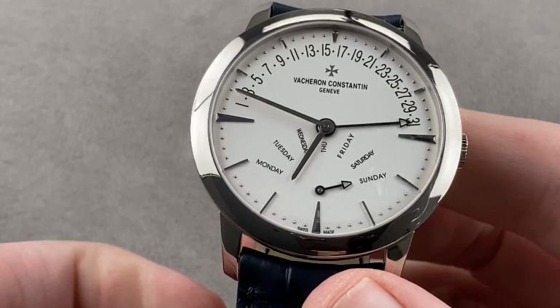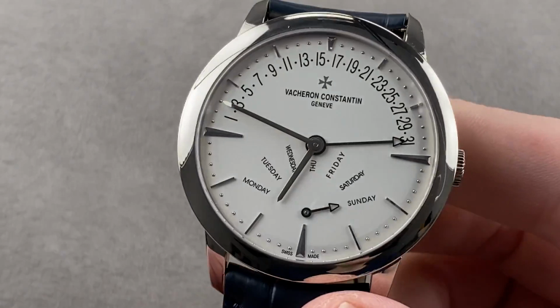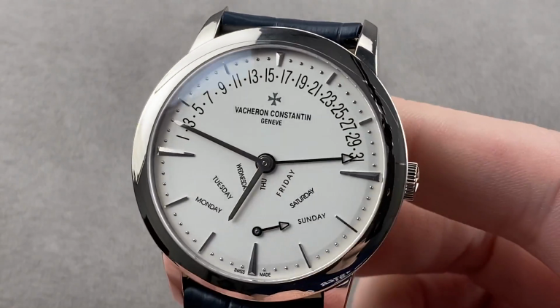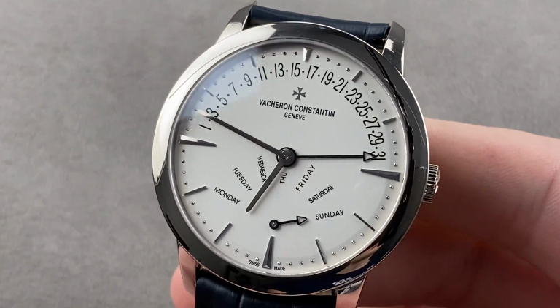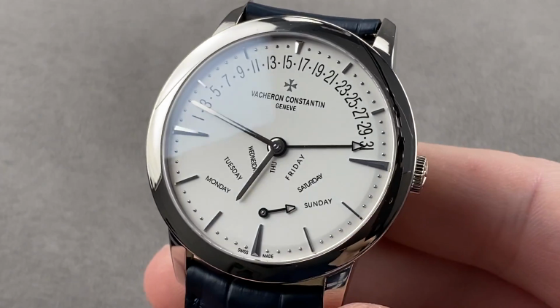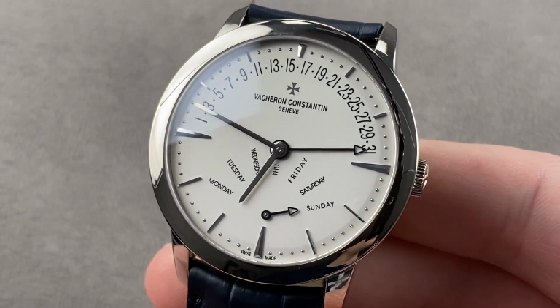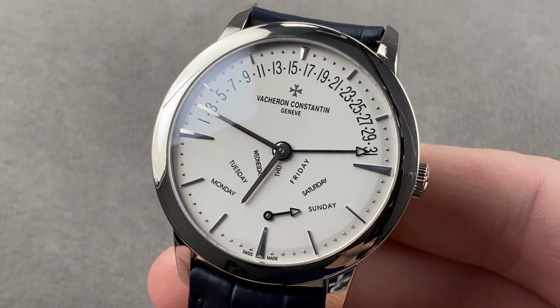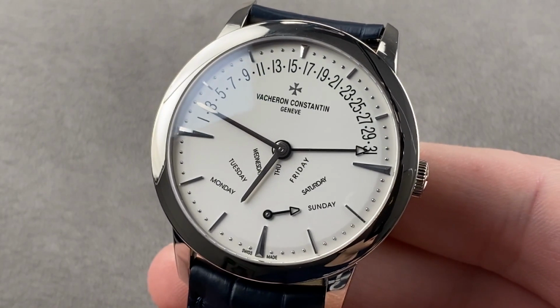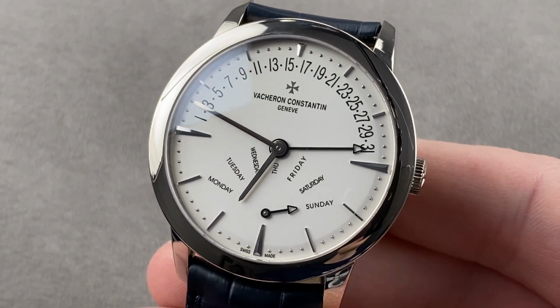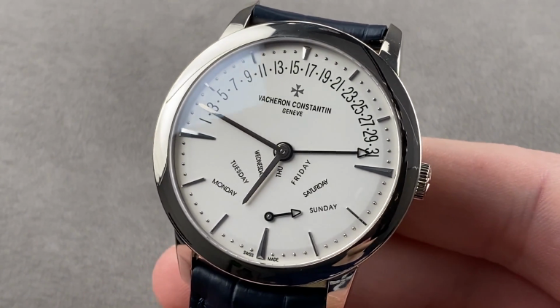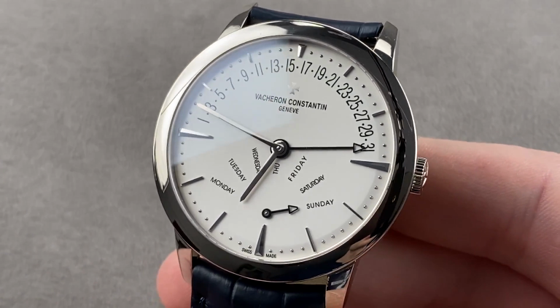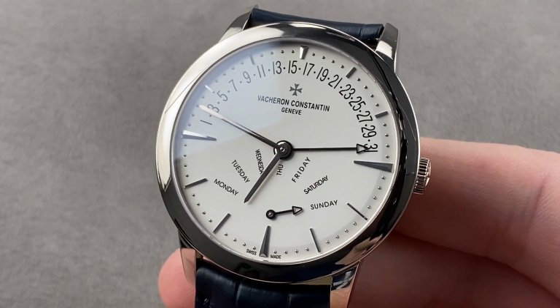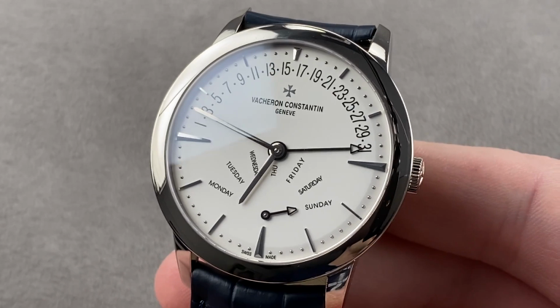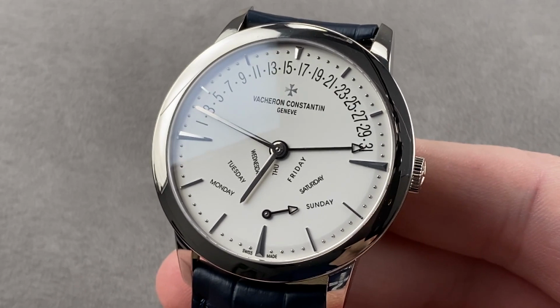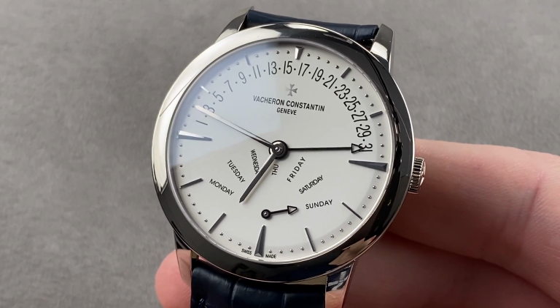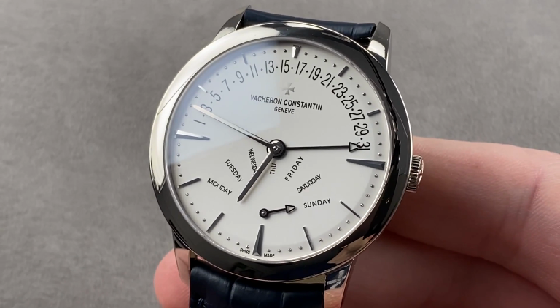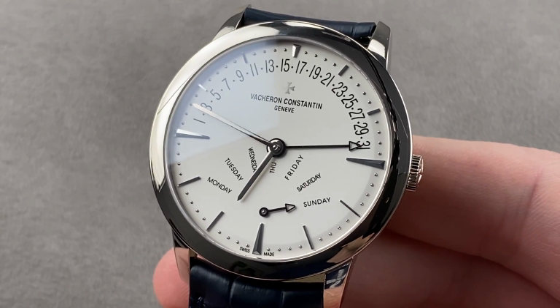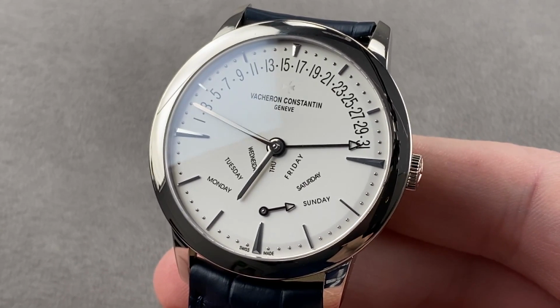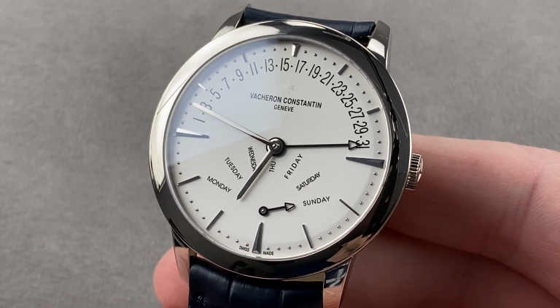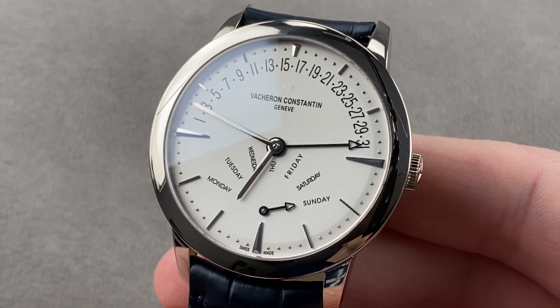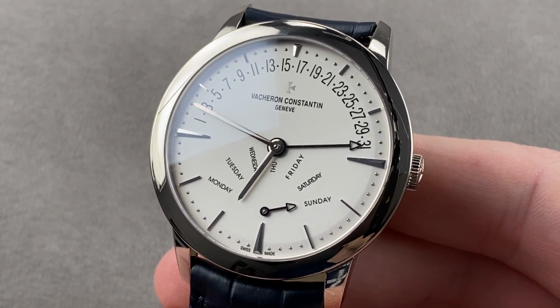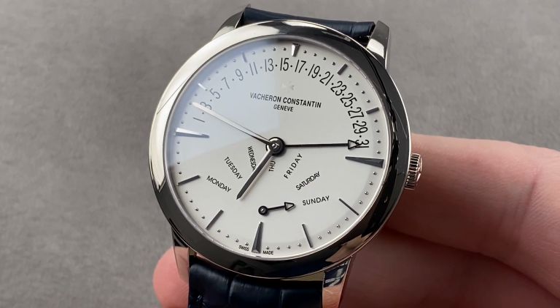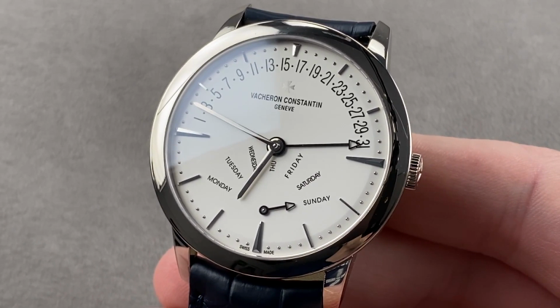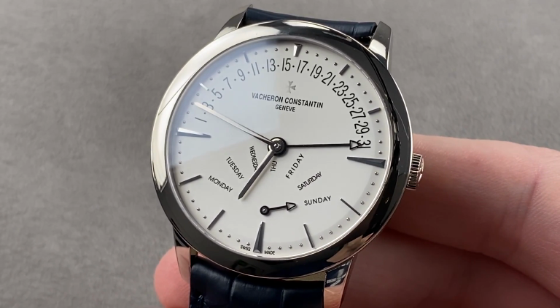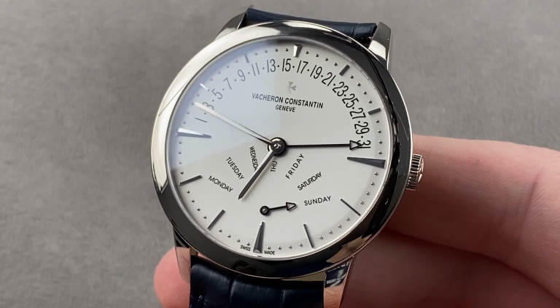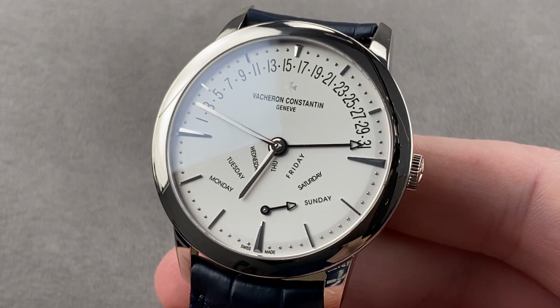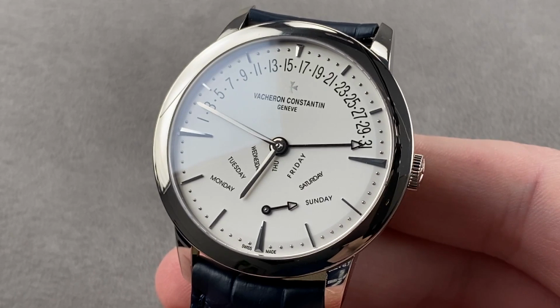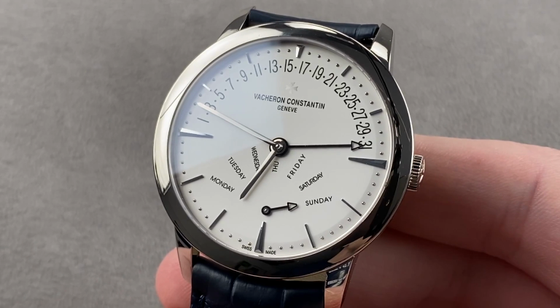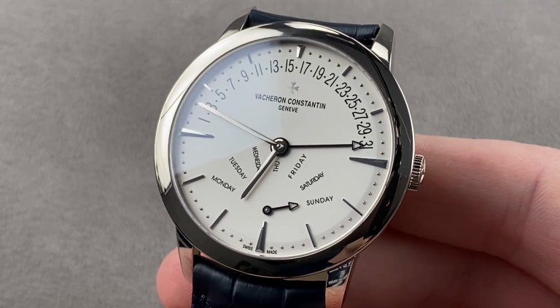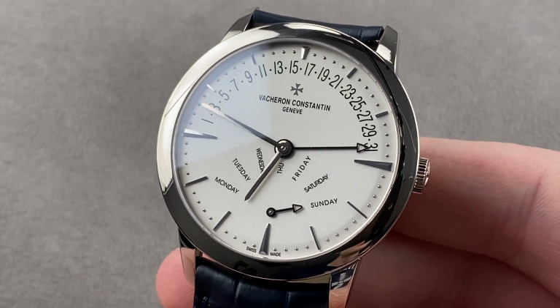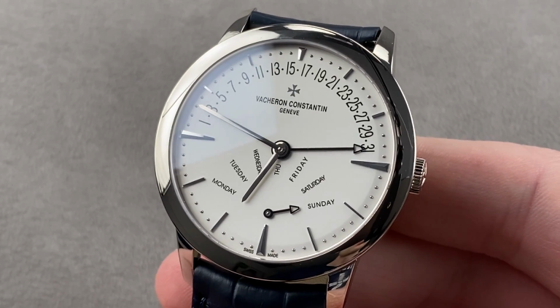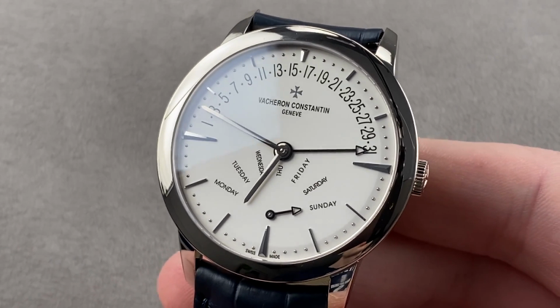Today we're discussing a watch that launched in 2007, one of the most distinctive dress watches on the market. This is the Vacheron Constantin Patrimony Bi-Retrograde Day-Date reference 86020 in white gold.